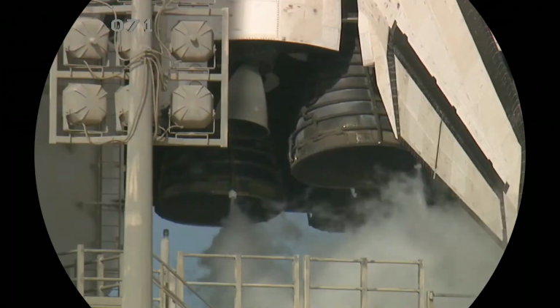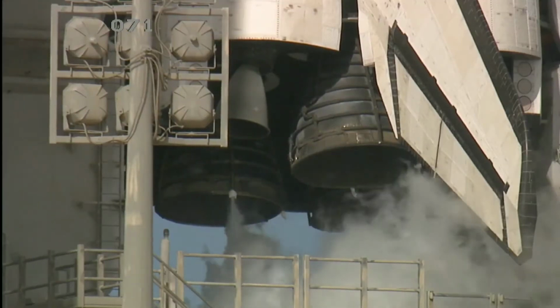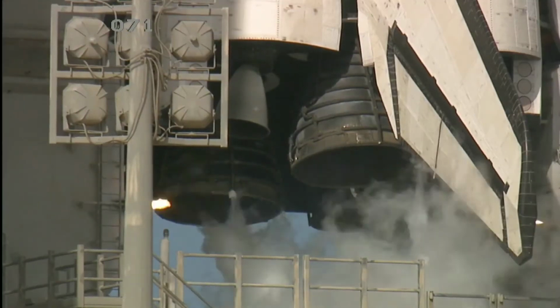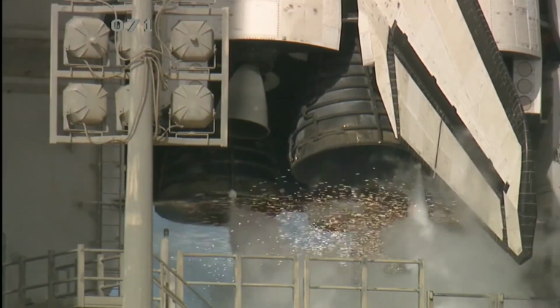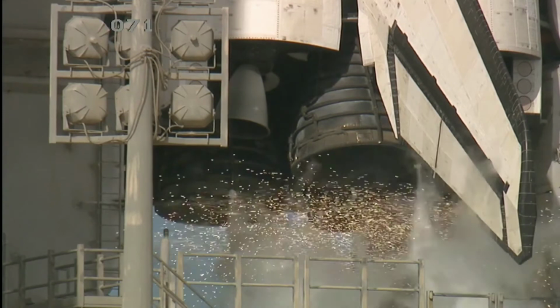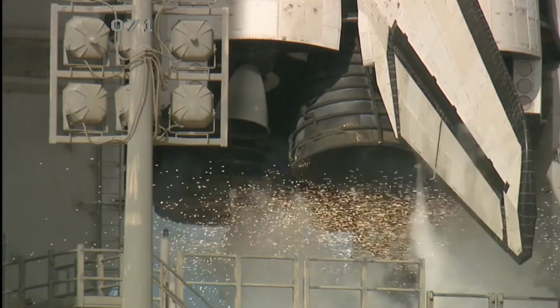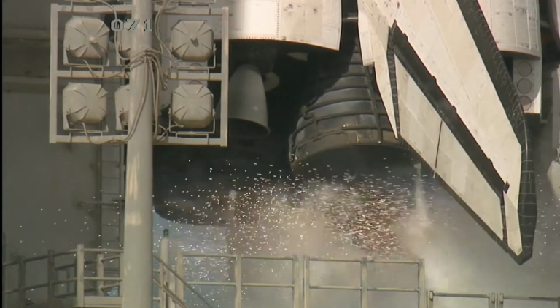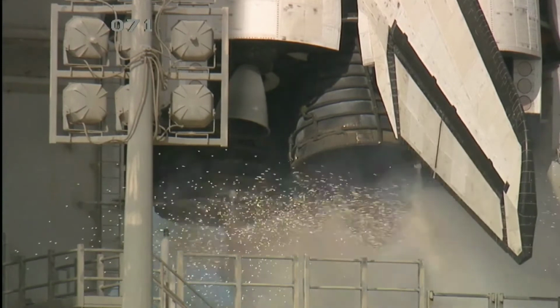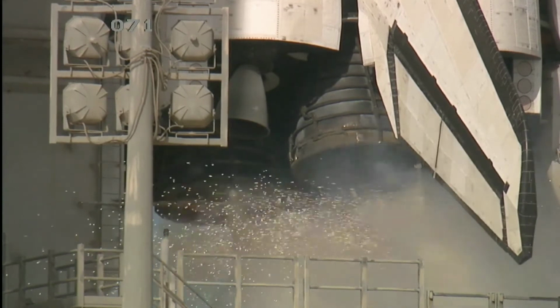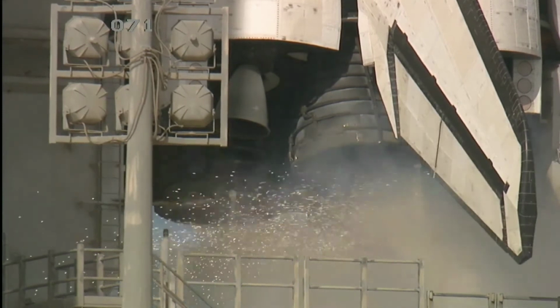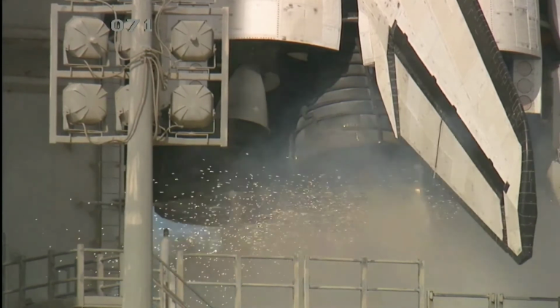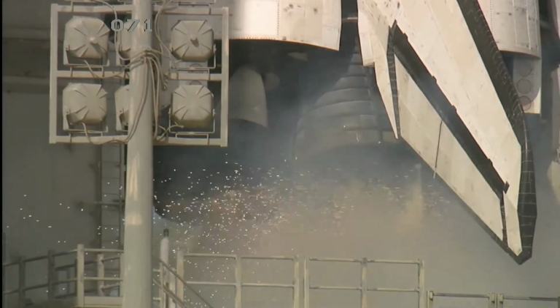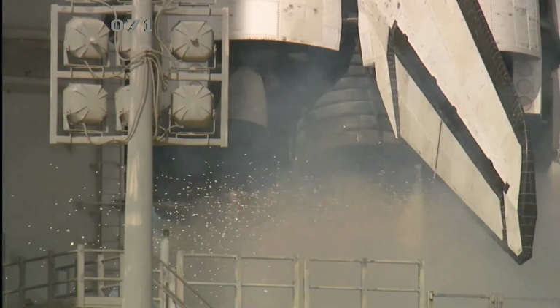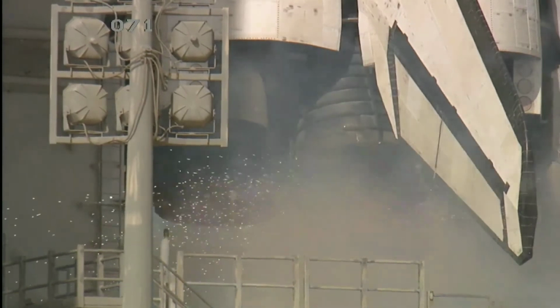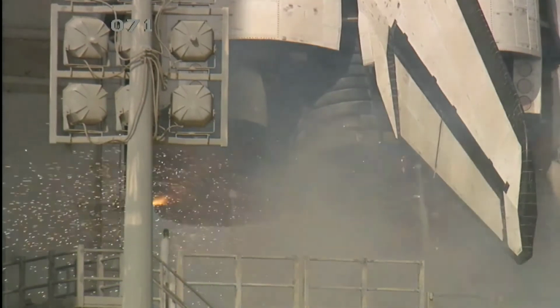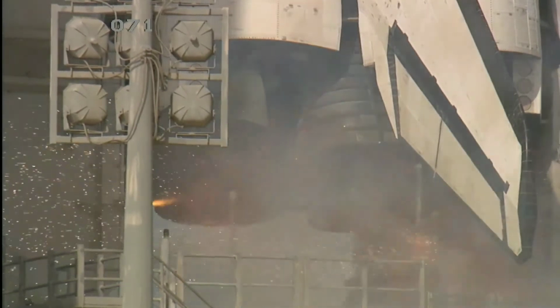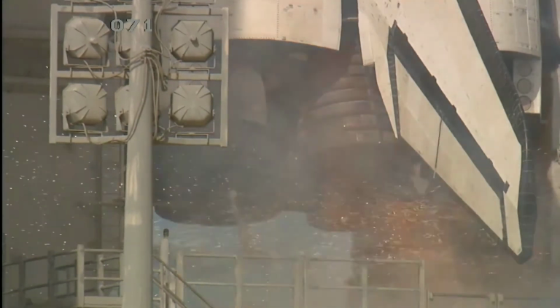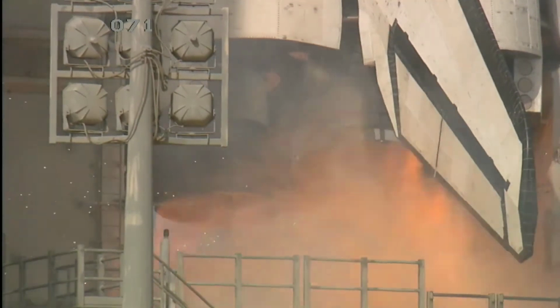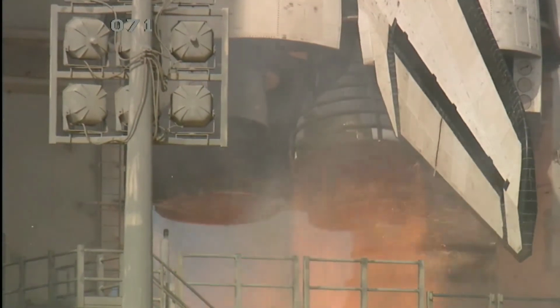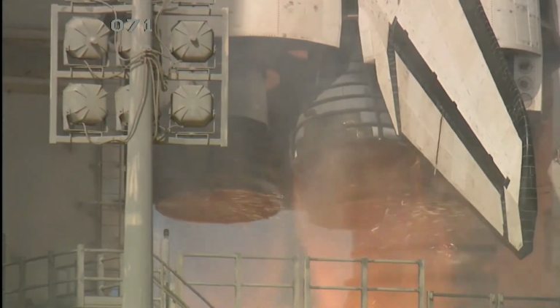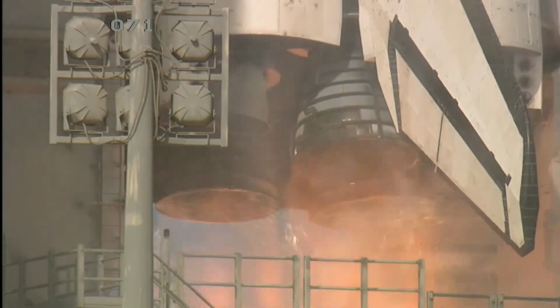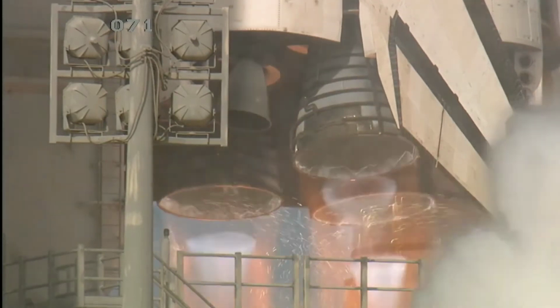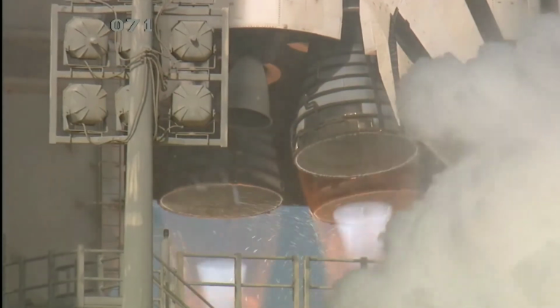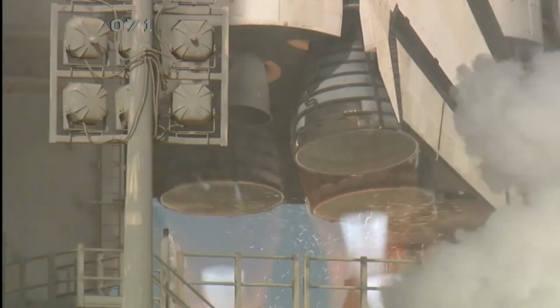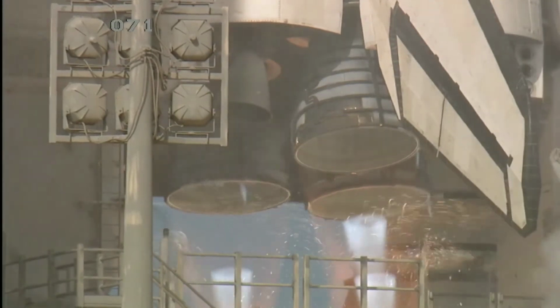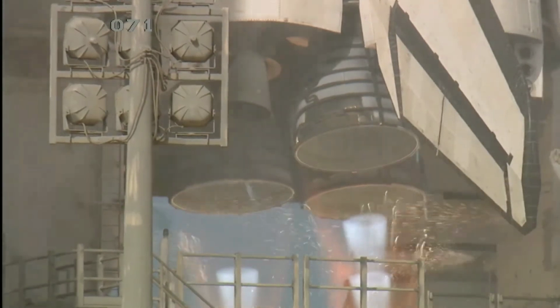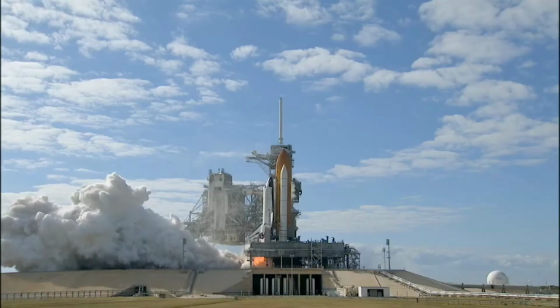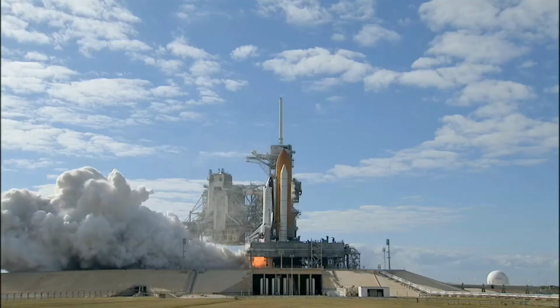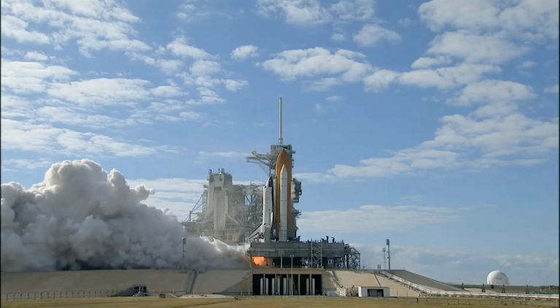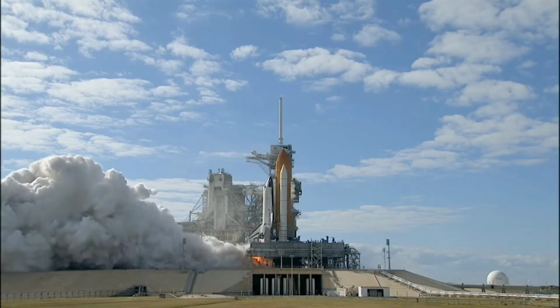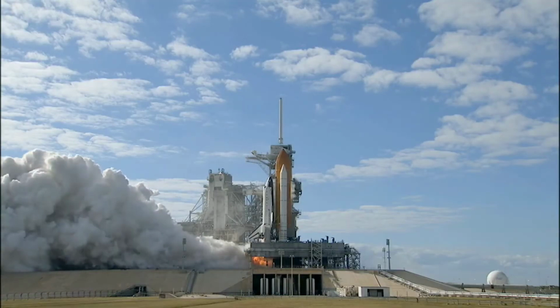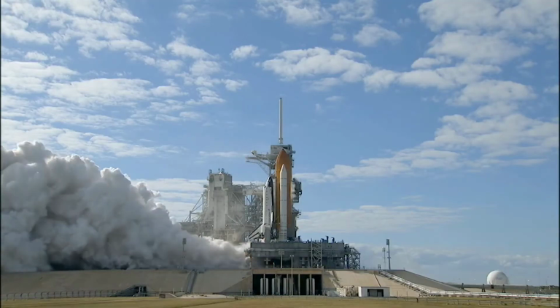T-minus 10, 9, 8, 7, 6, 5, 4, 3, 2, 1, 0.